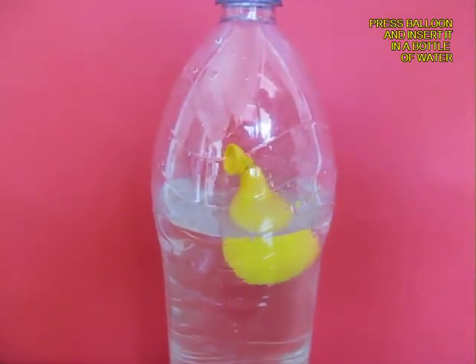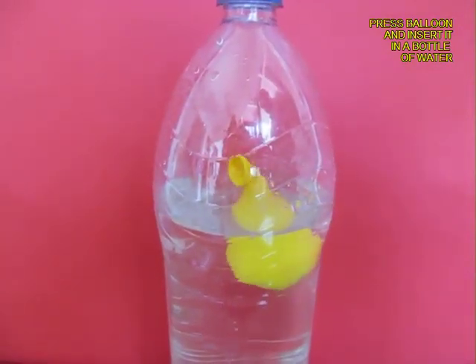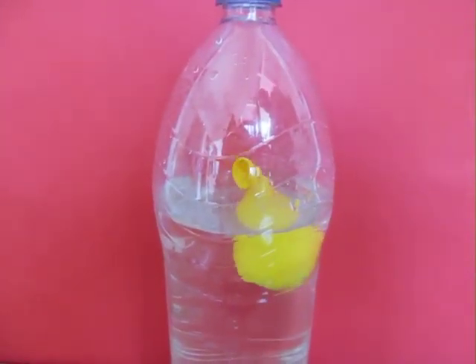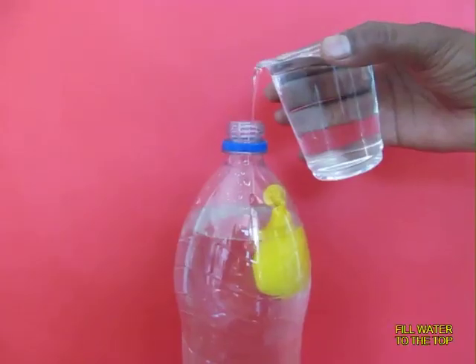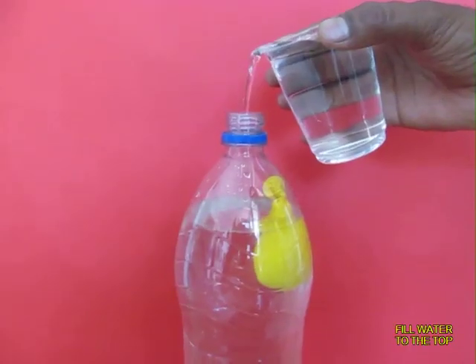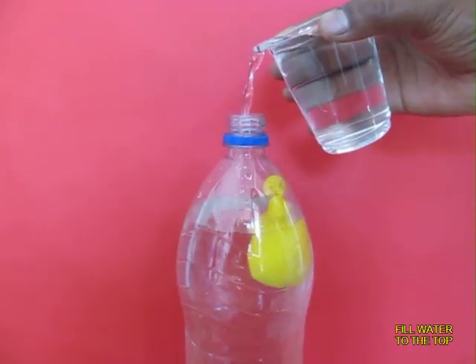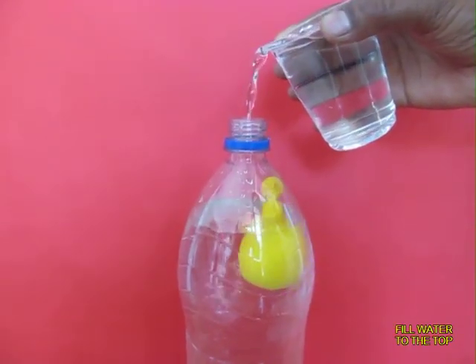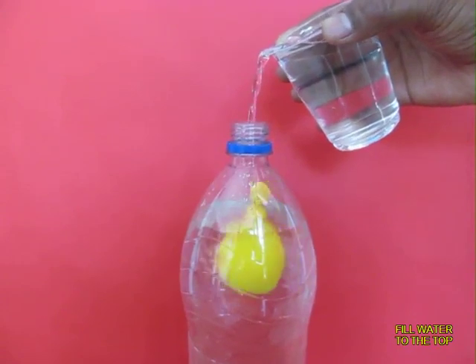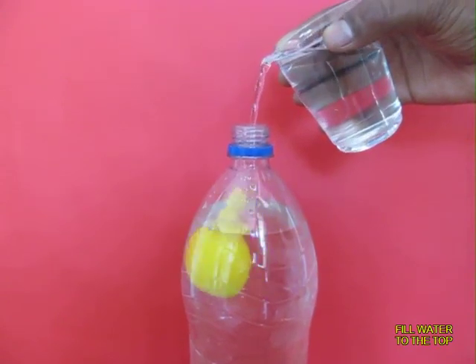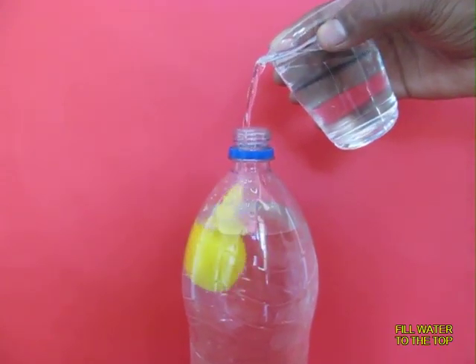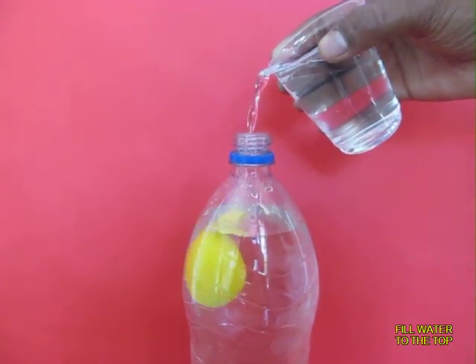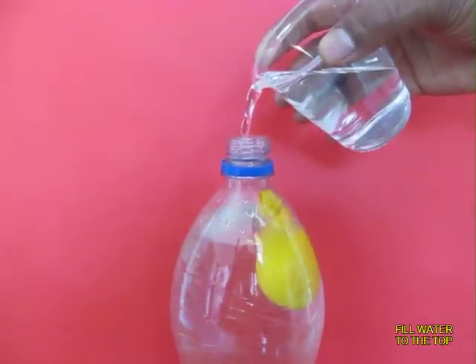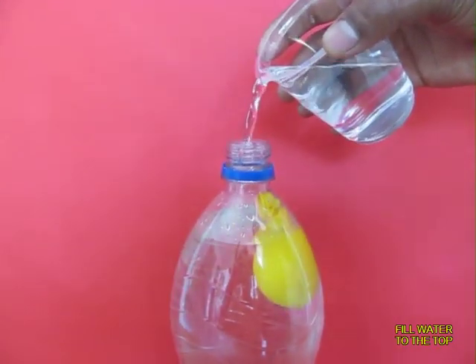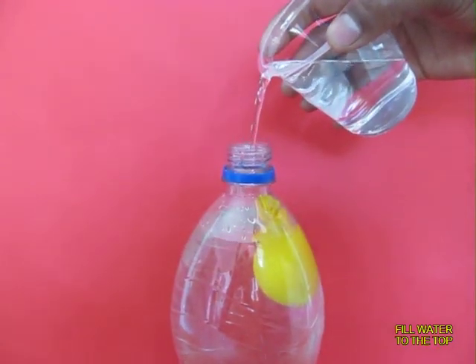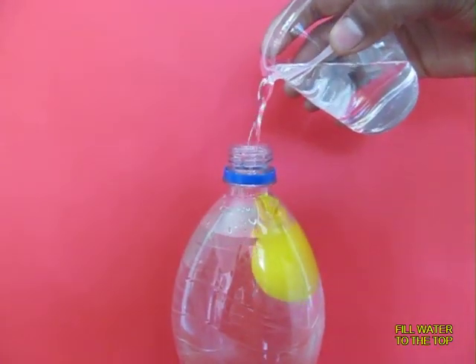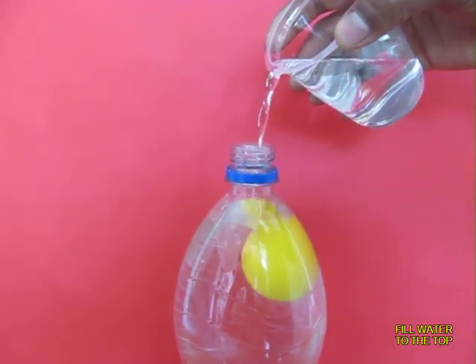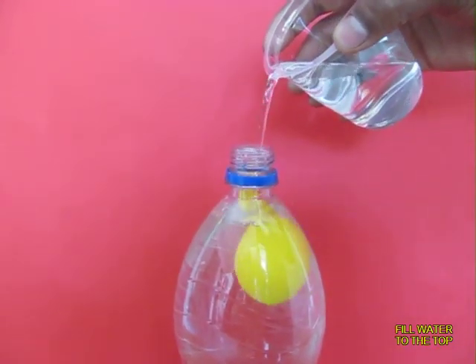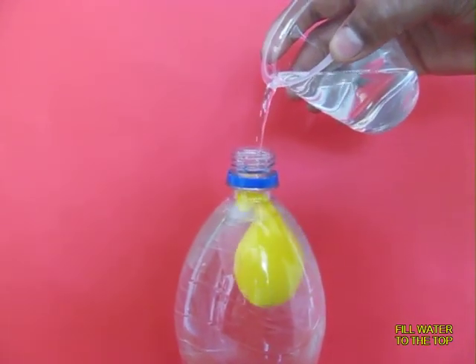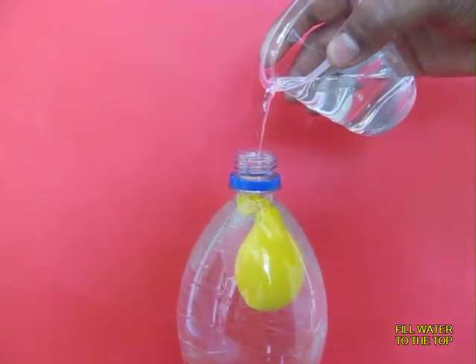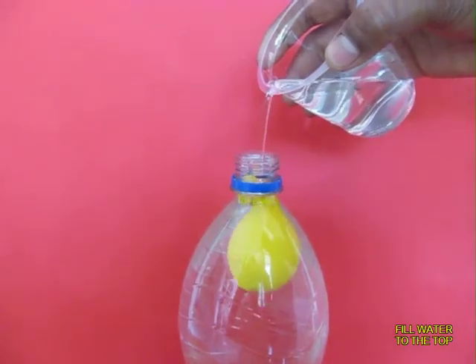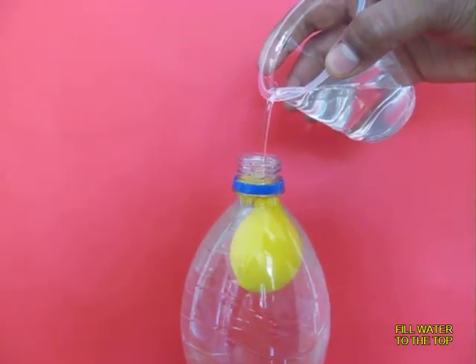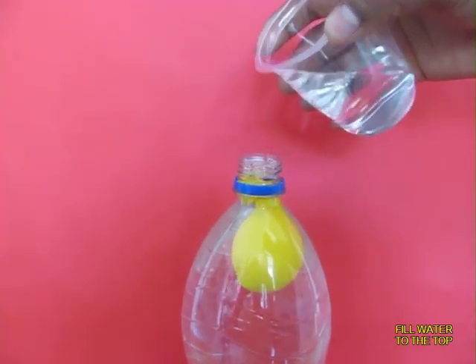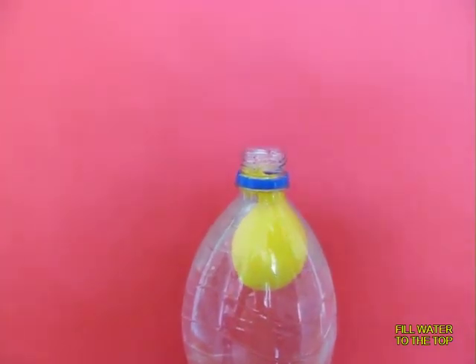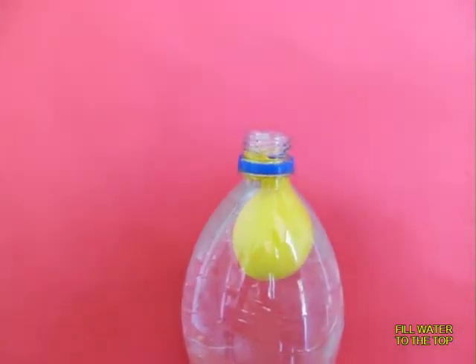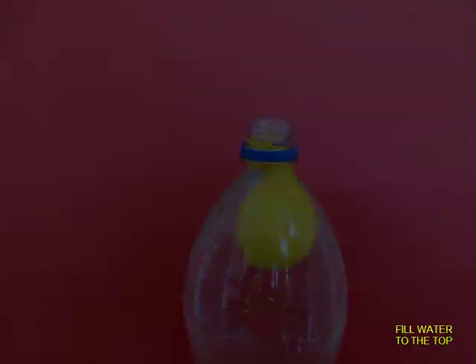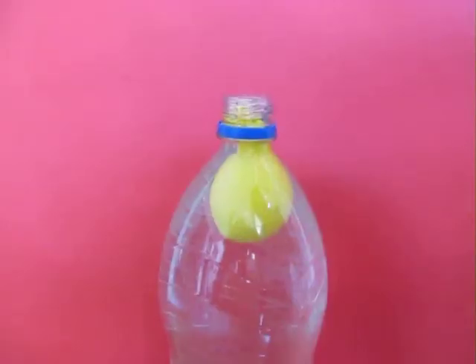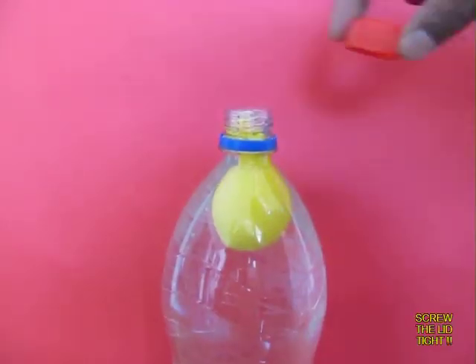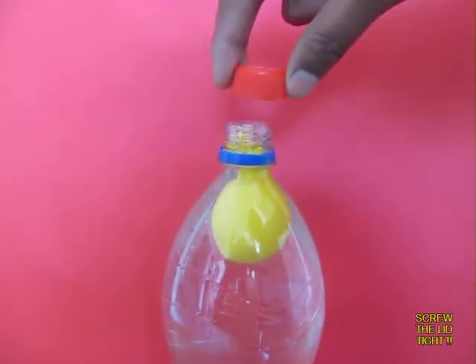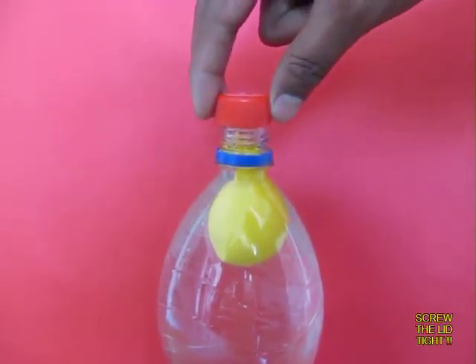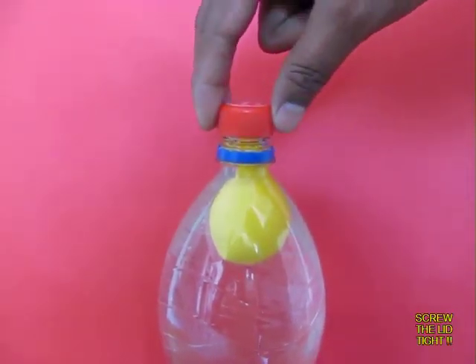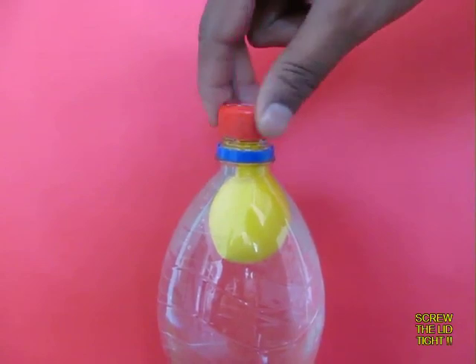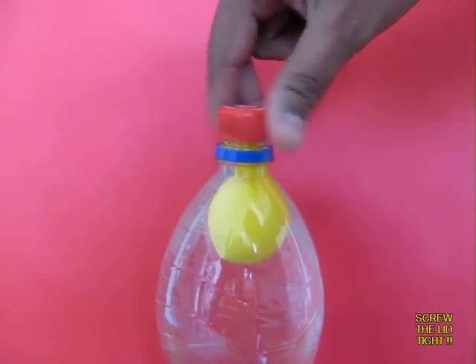Add some more water to top the bottle up to the brim. Afterwards, screw on the lid very tightly.